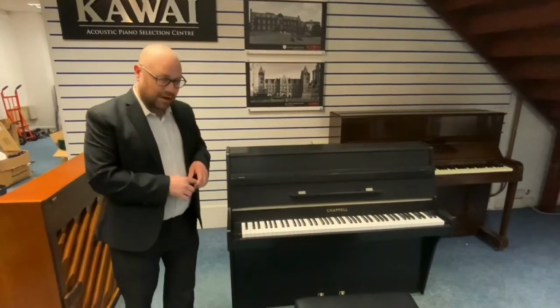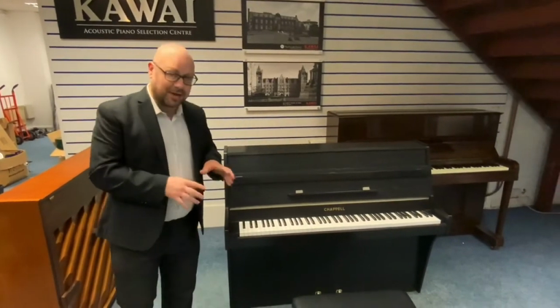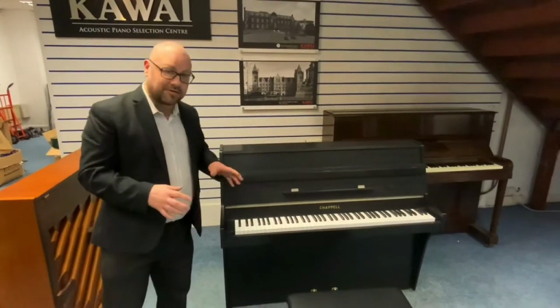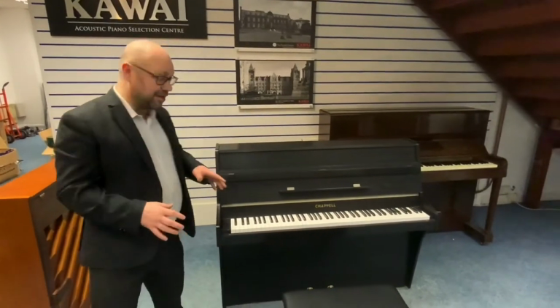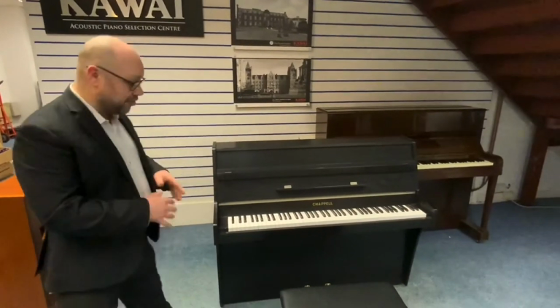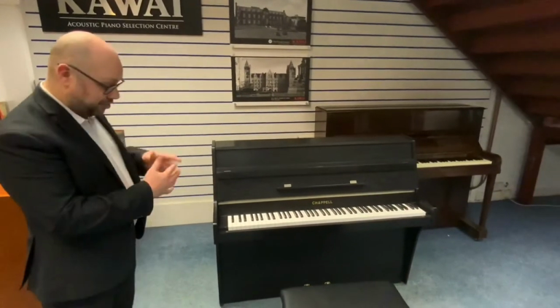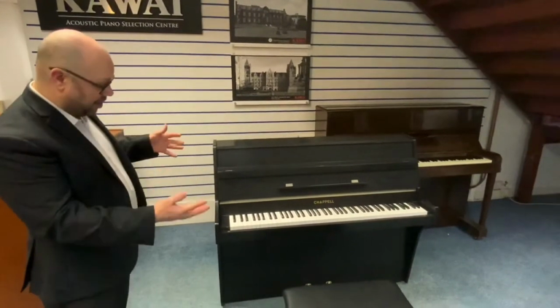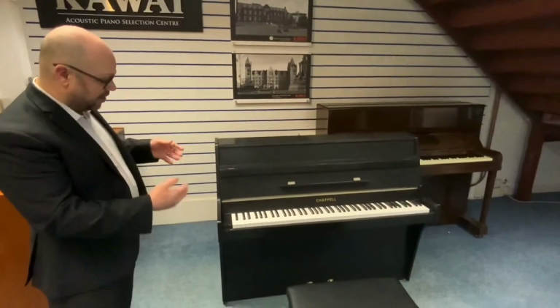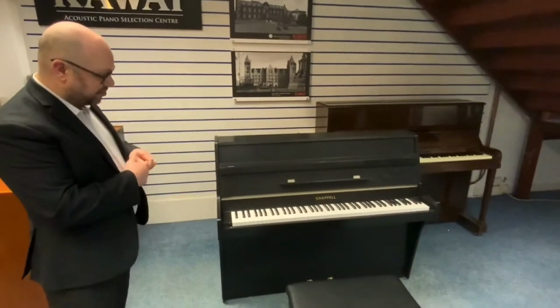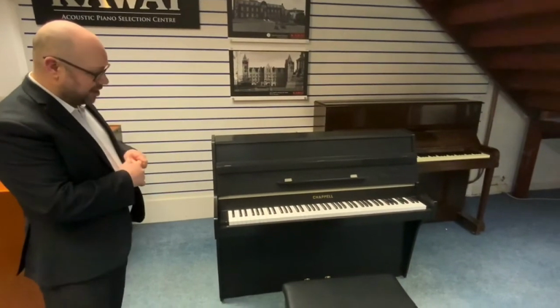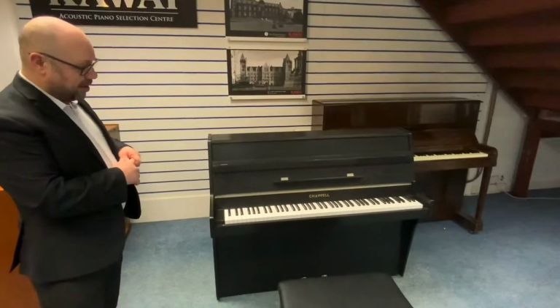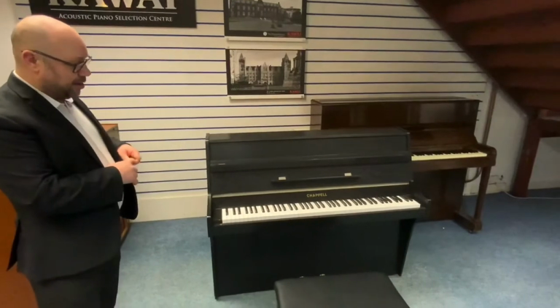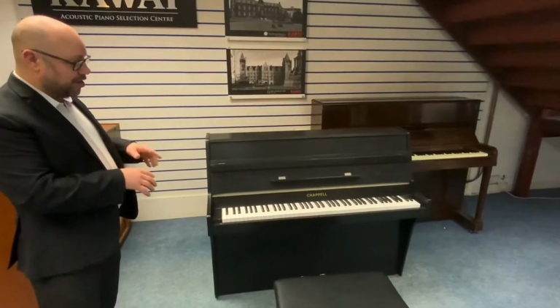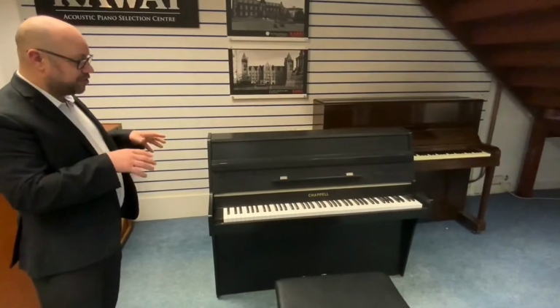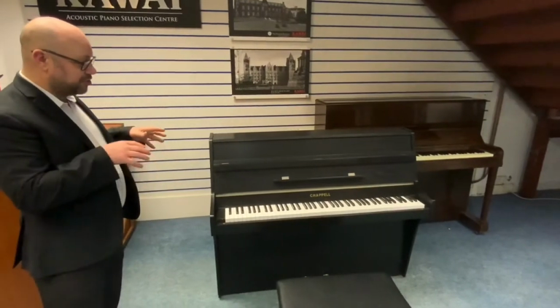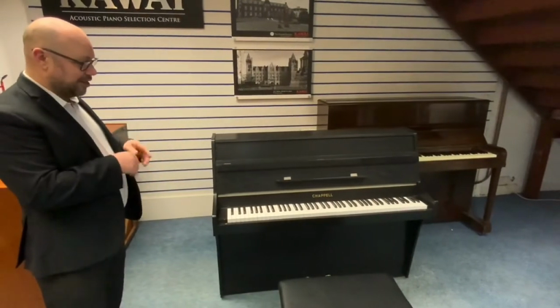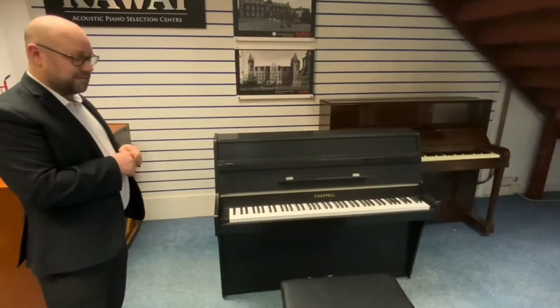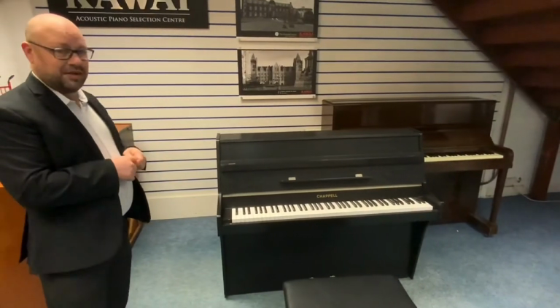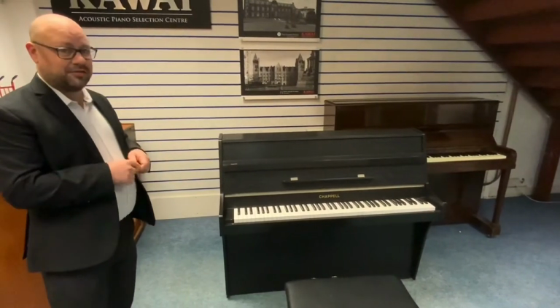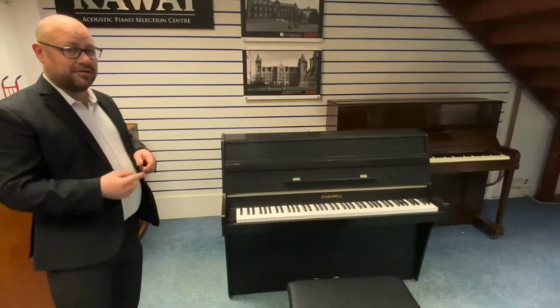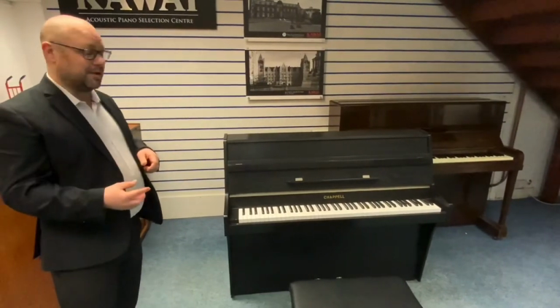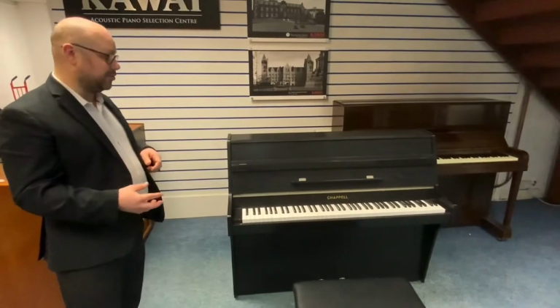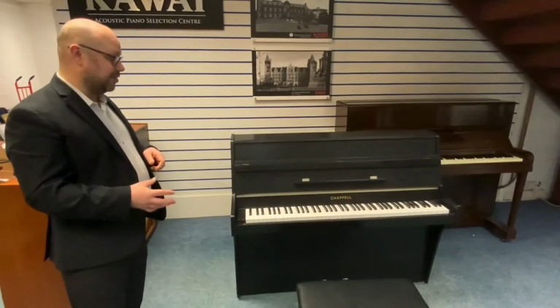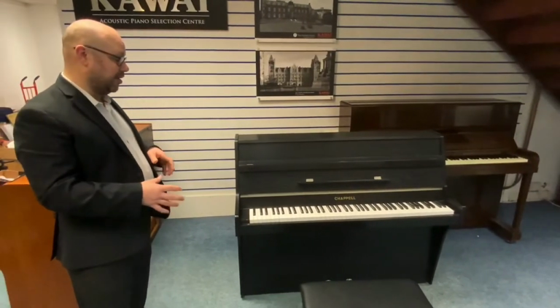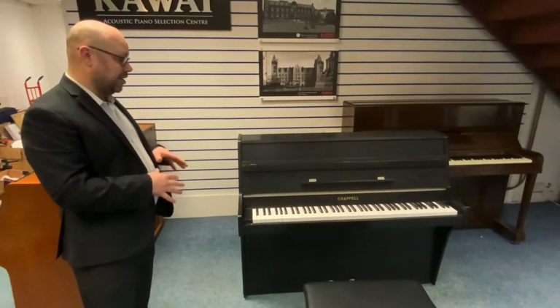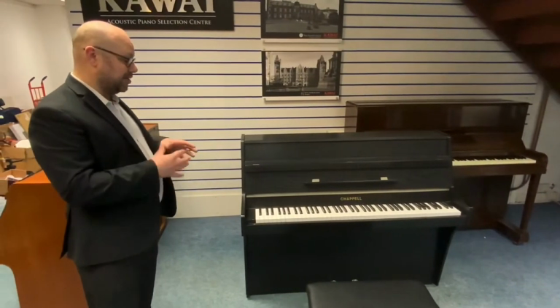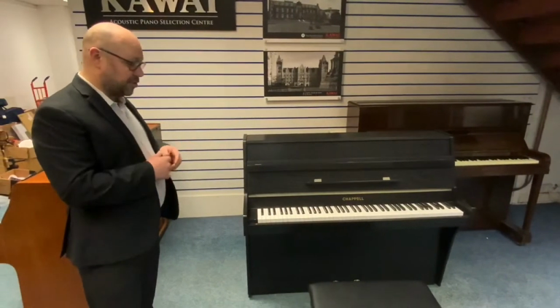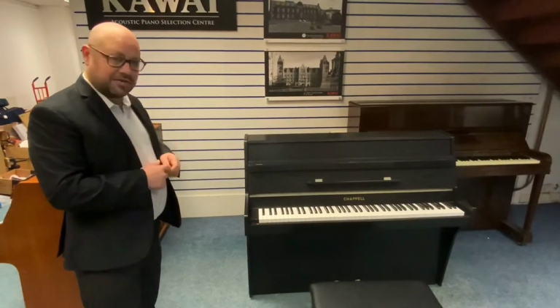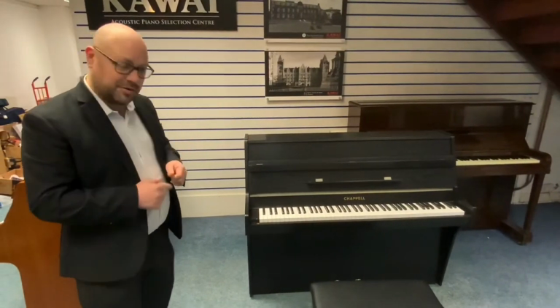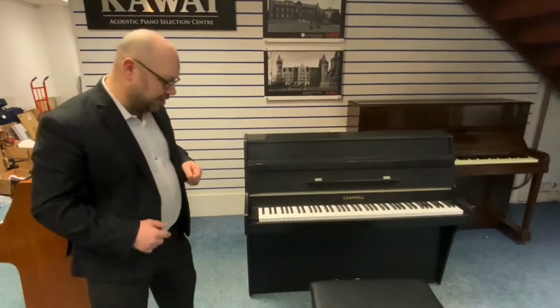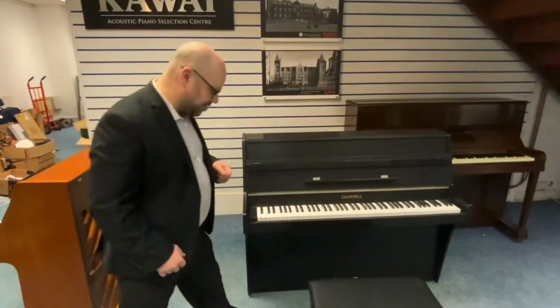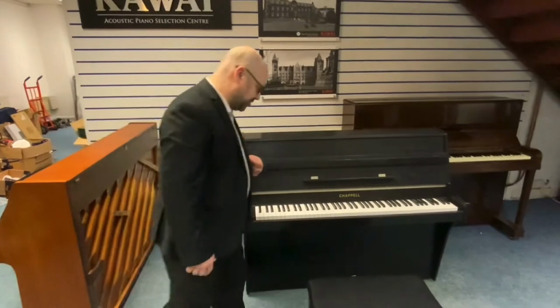The piano itself looks great as we said, but it also sounds and feels great to play as well. So let's have a quick listen so you can hear for yourself.